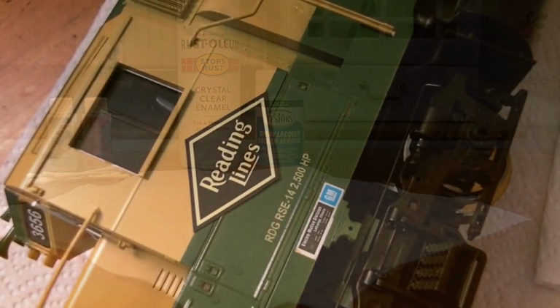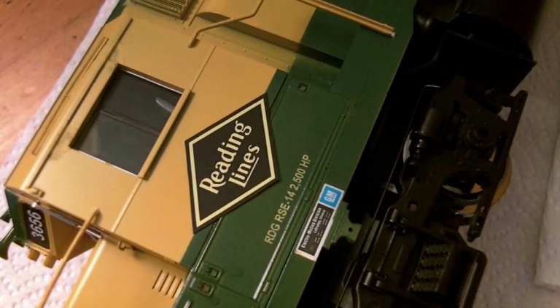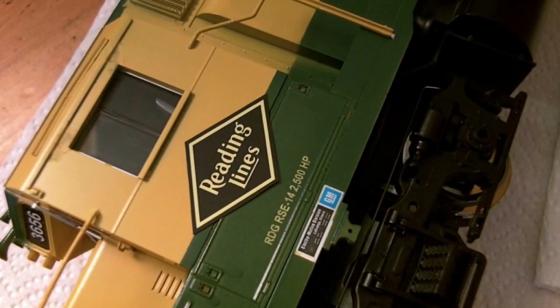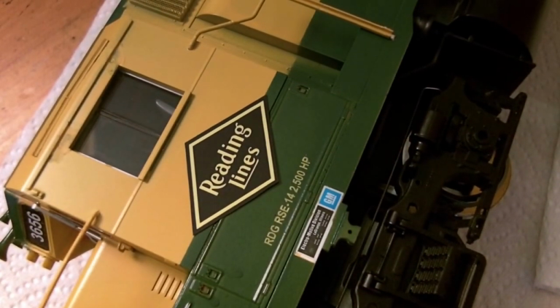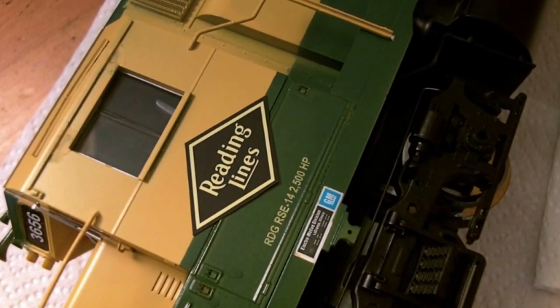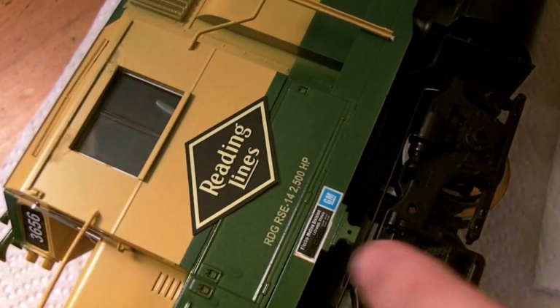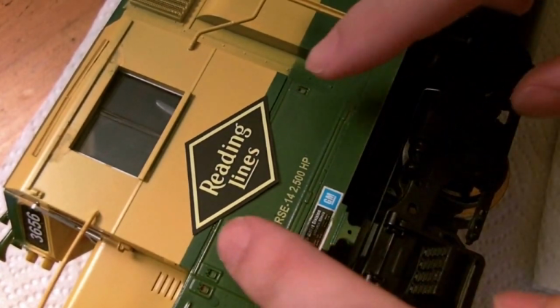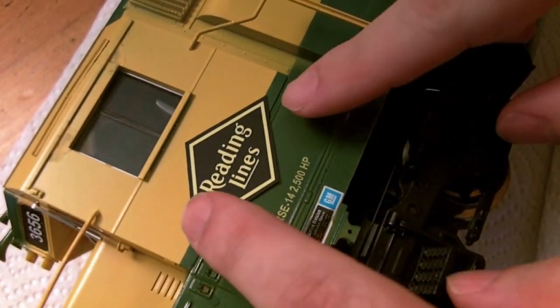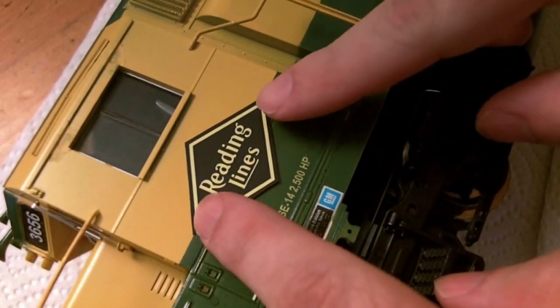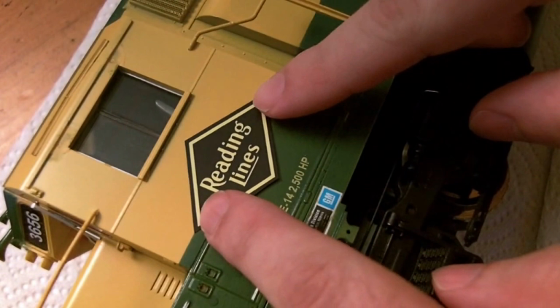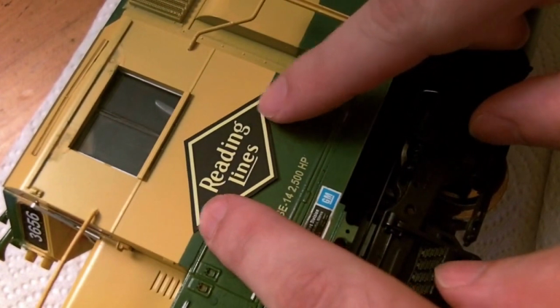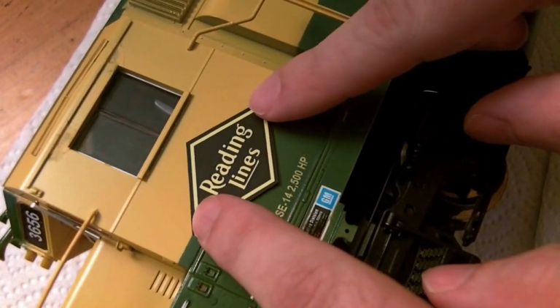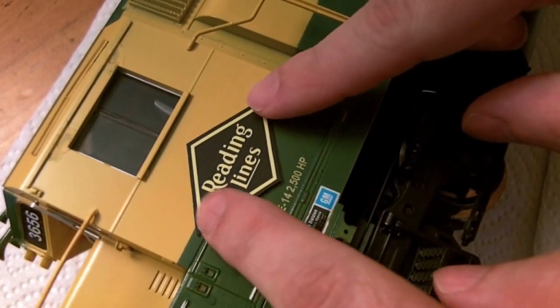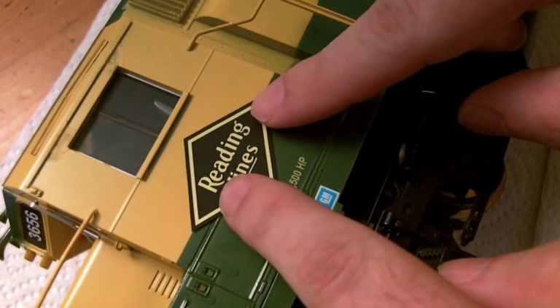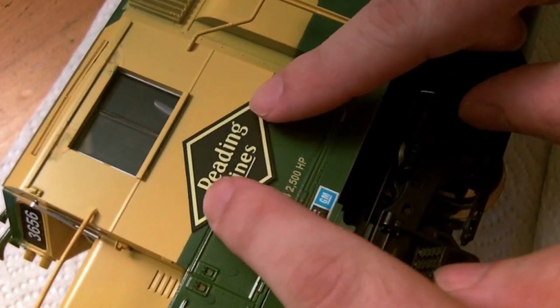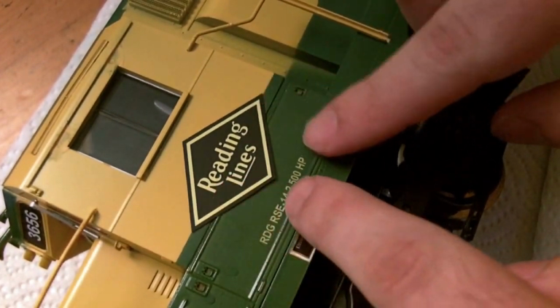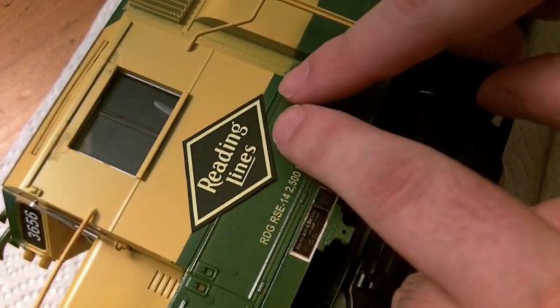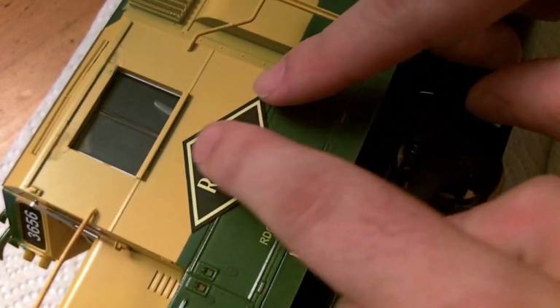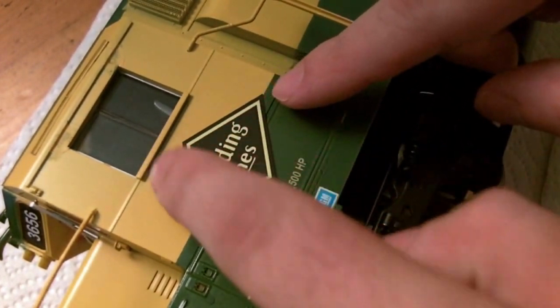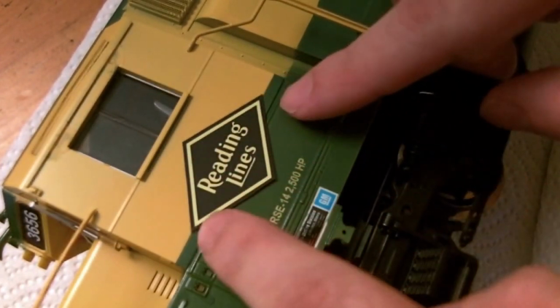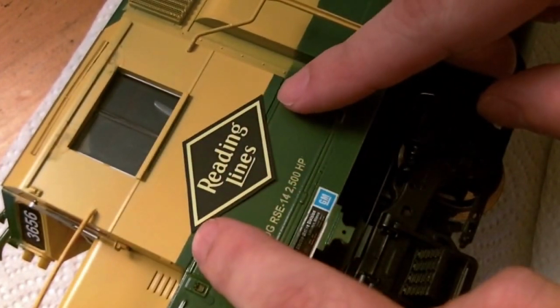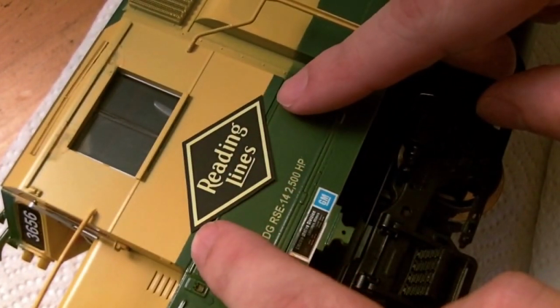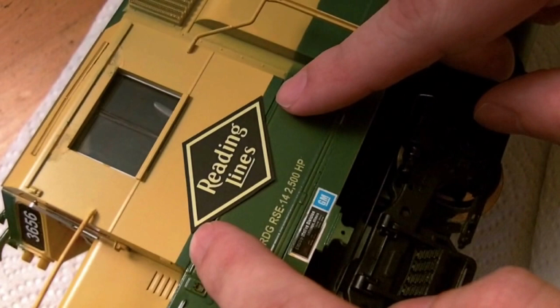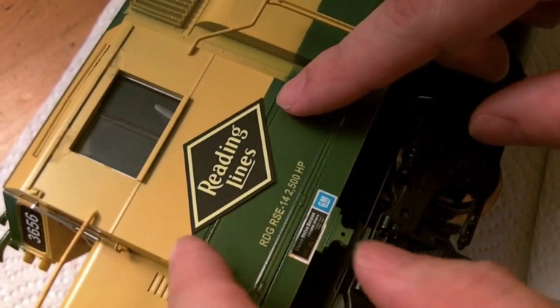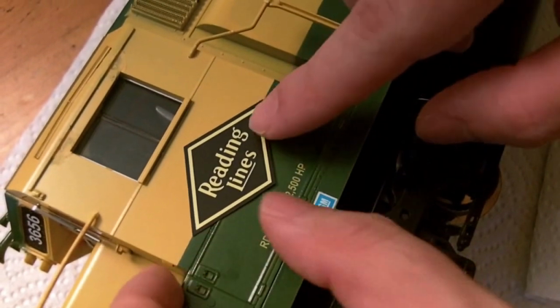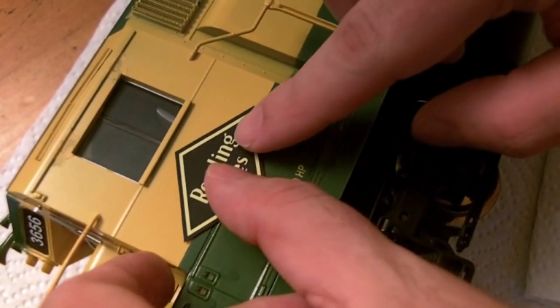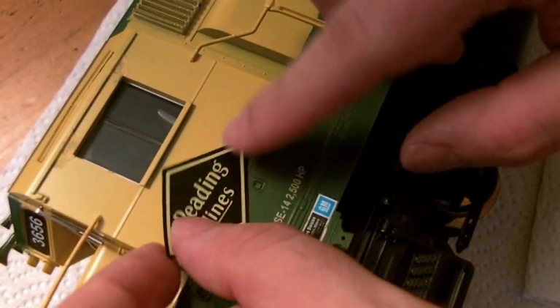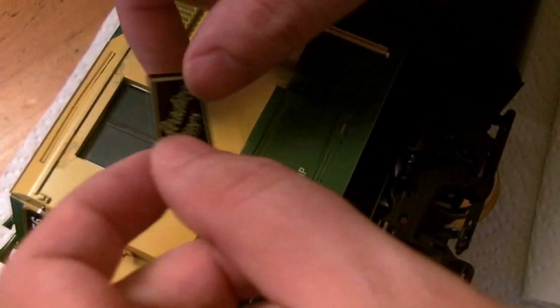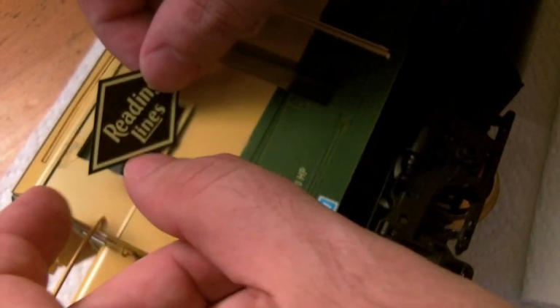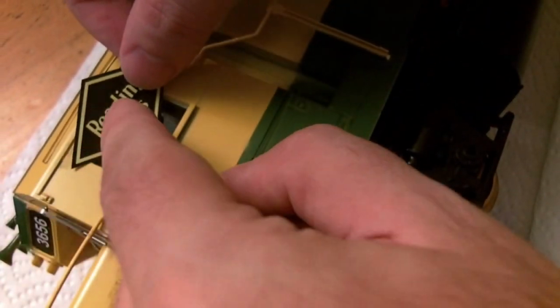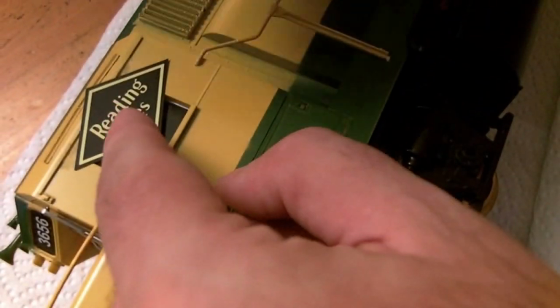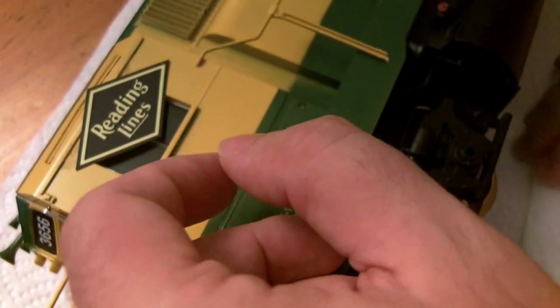After you have cut the decal from the backing paper, place it on the model and arrange it until you're happy with its location. Take note of any paint lines, windows, louvers, or other identifying marks so you can find its location later.